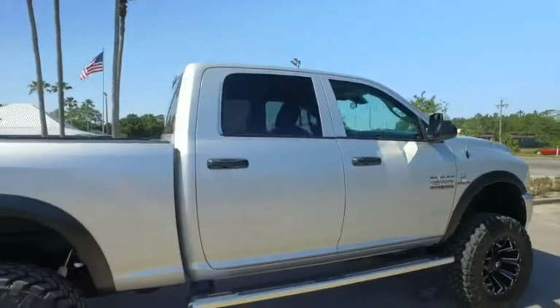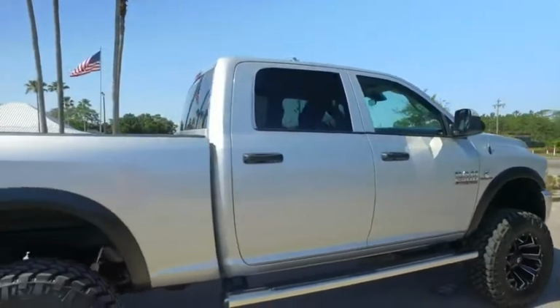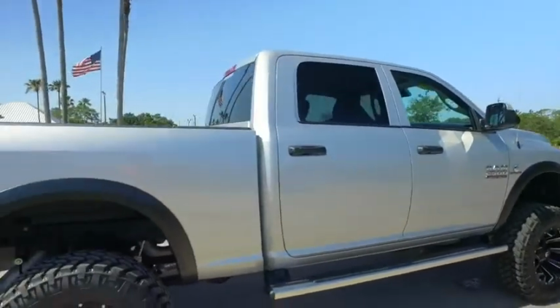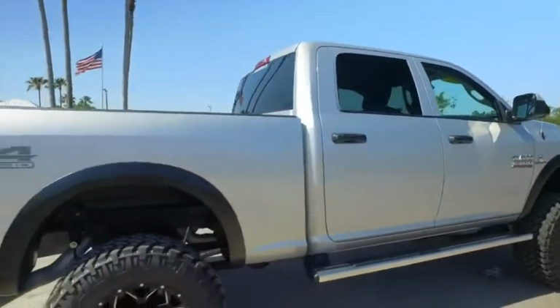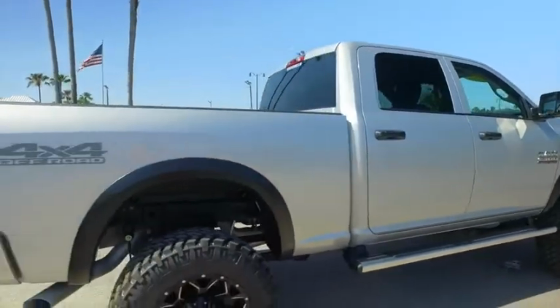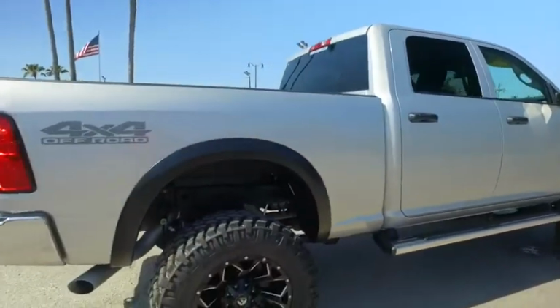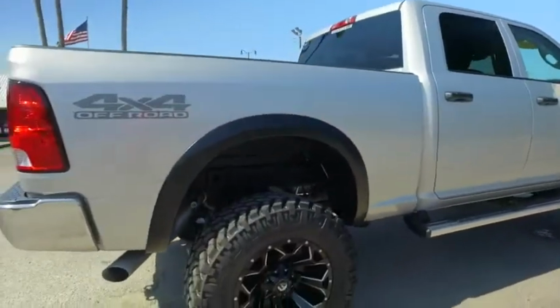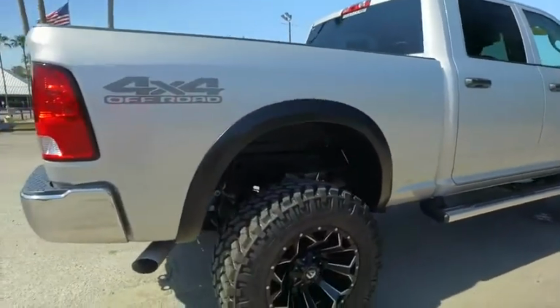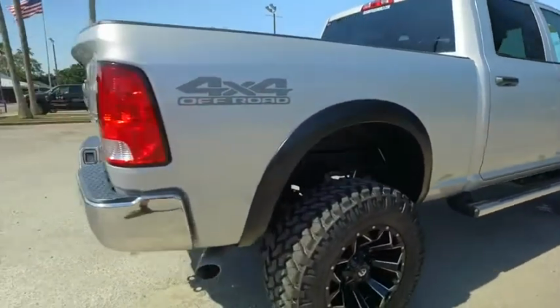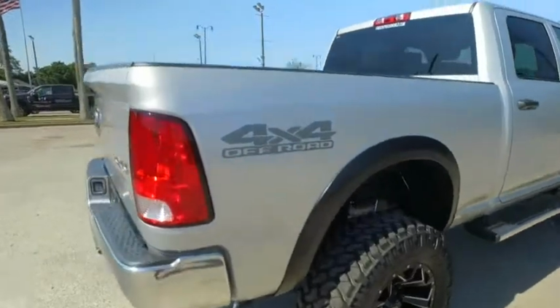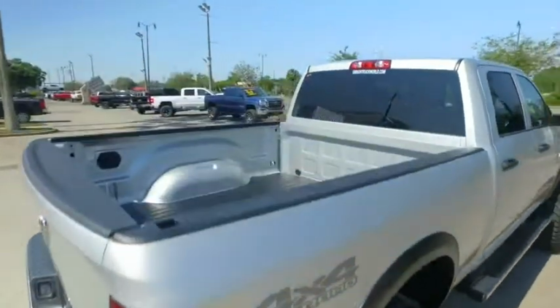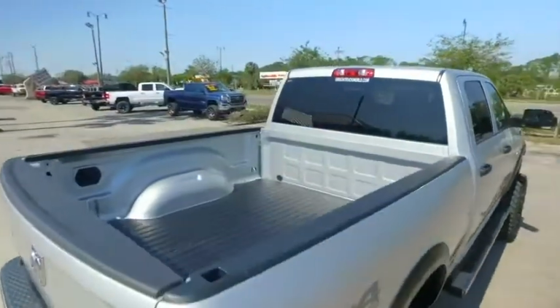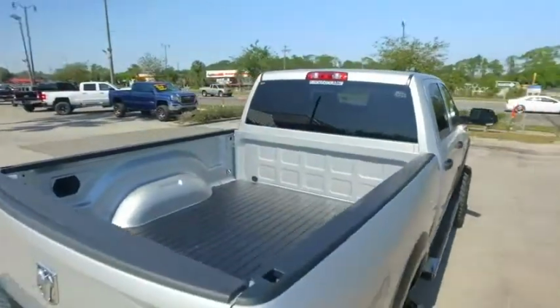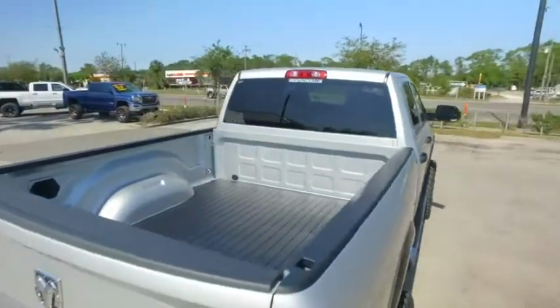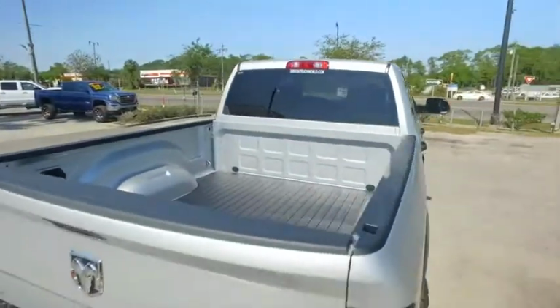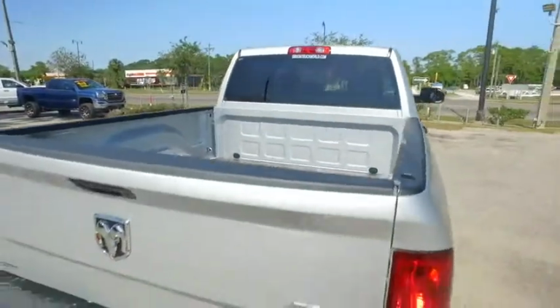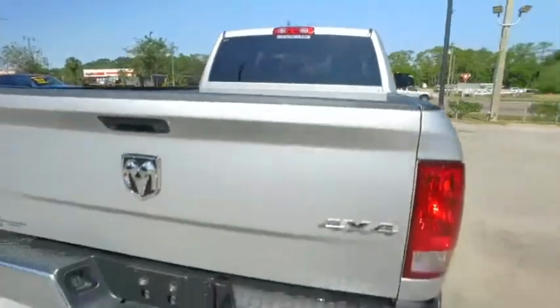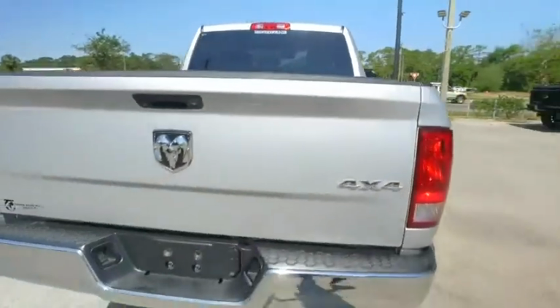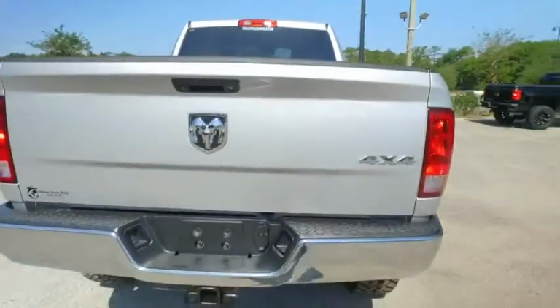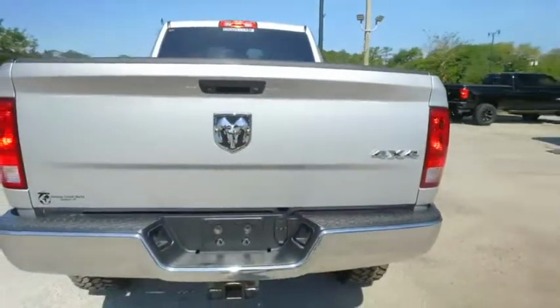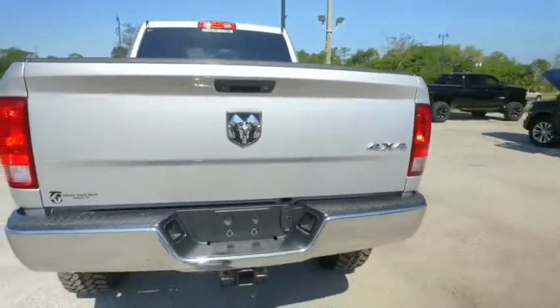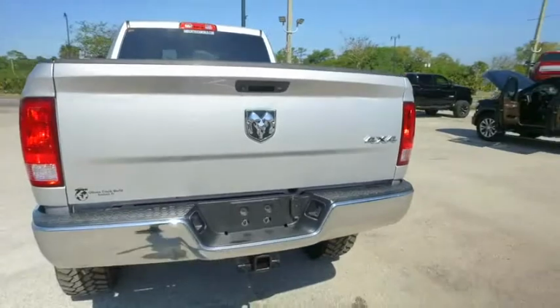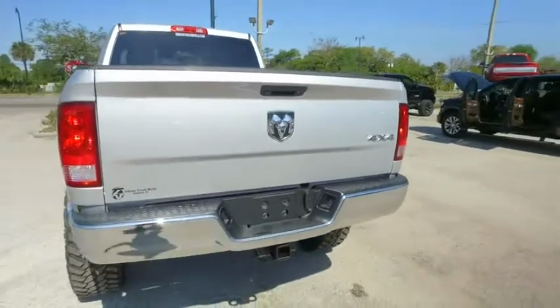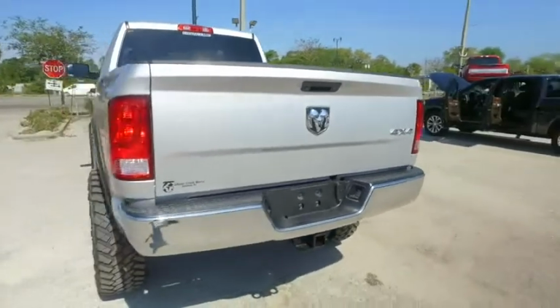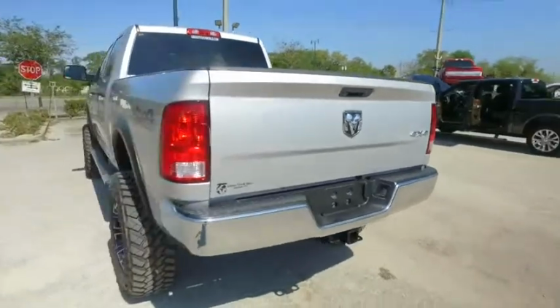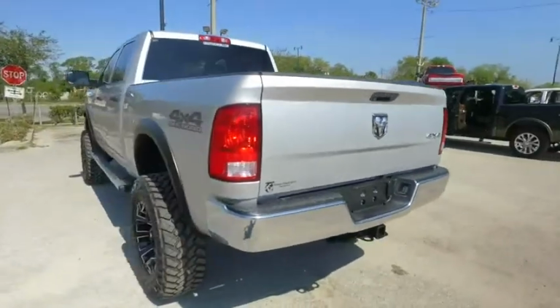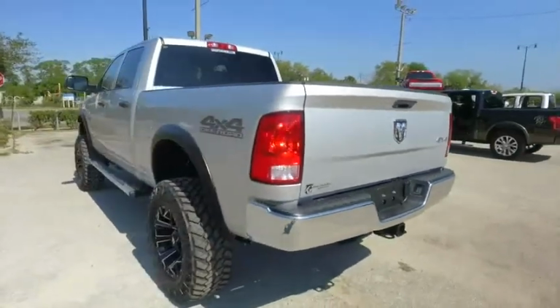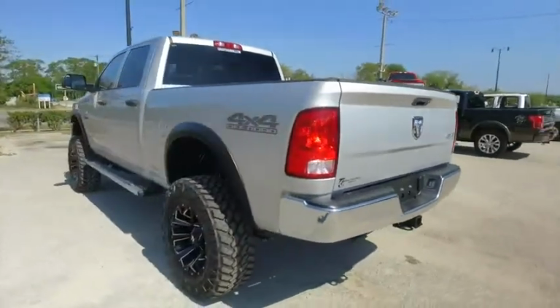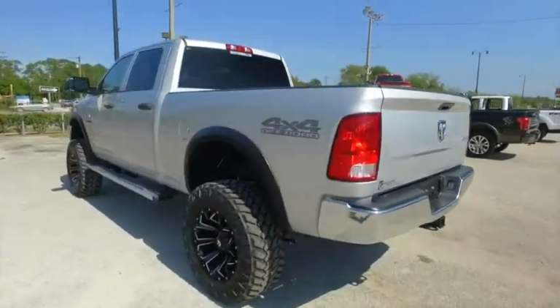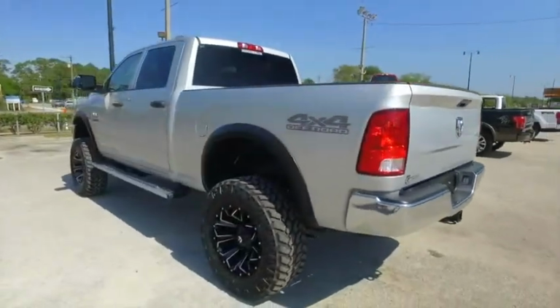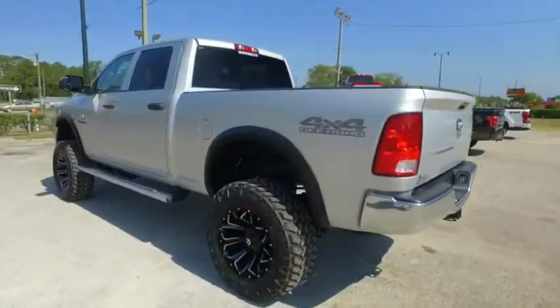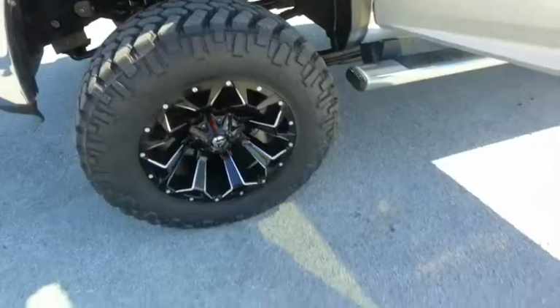Still under factory warranty — check the description below. Guys, you got the bed; it's never seen a day of work in its whole life. You got your tow package, backup camera. Give us a call — this beautiful truck will not last long.